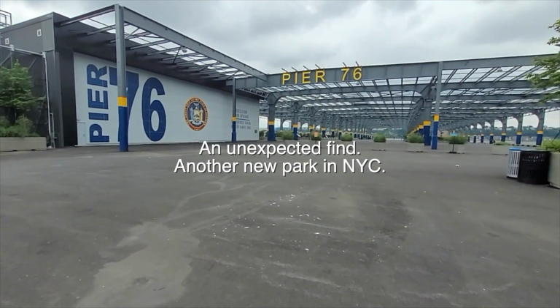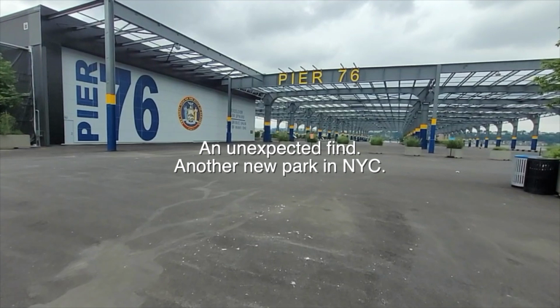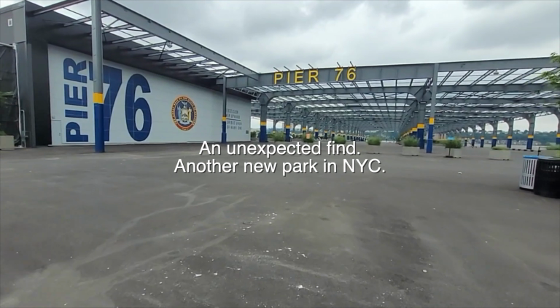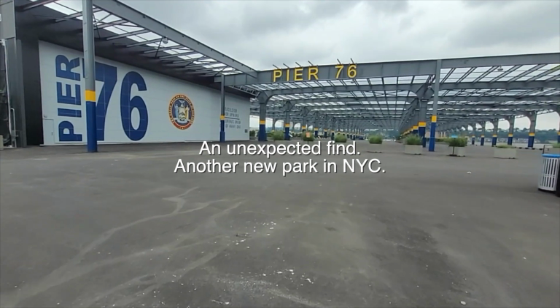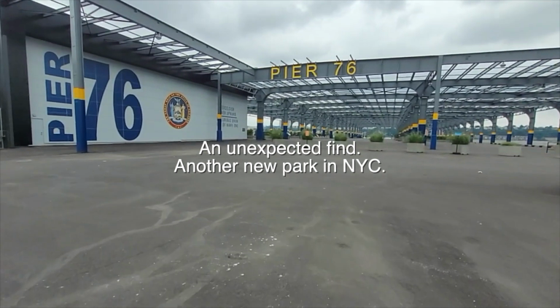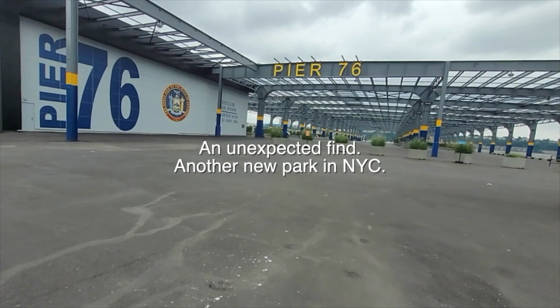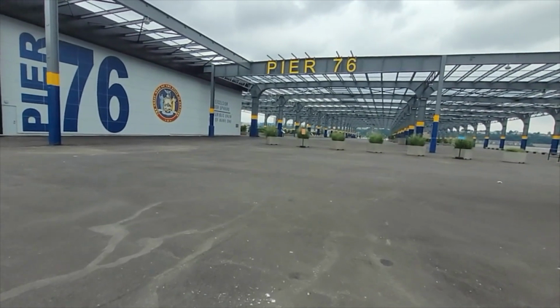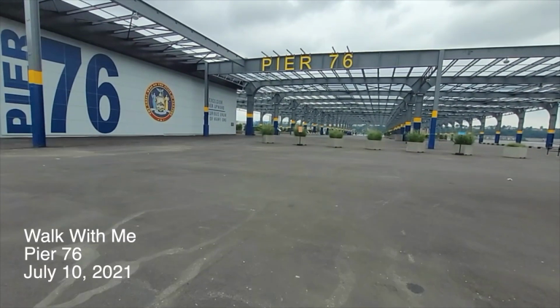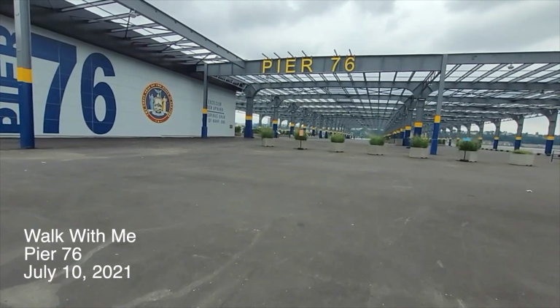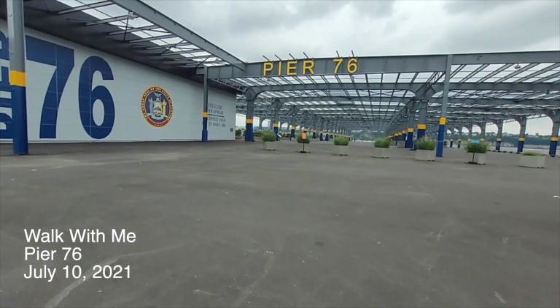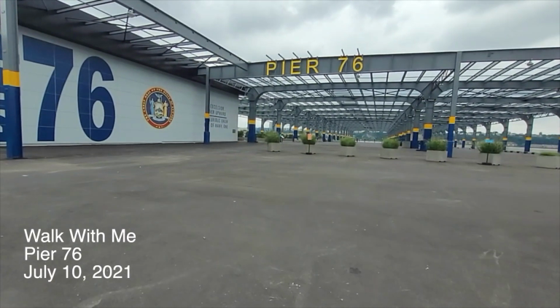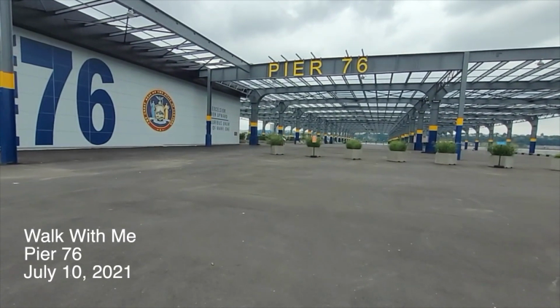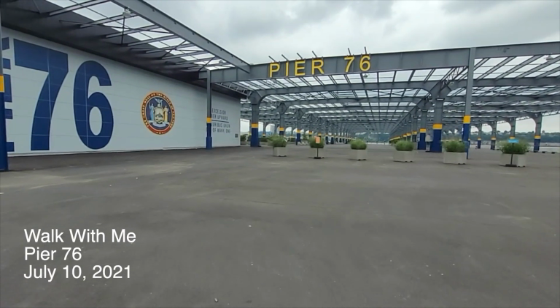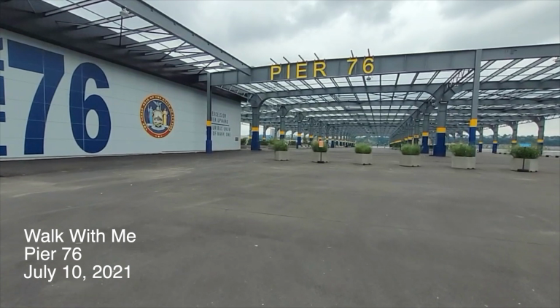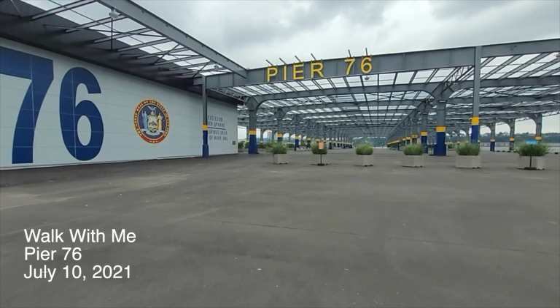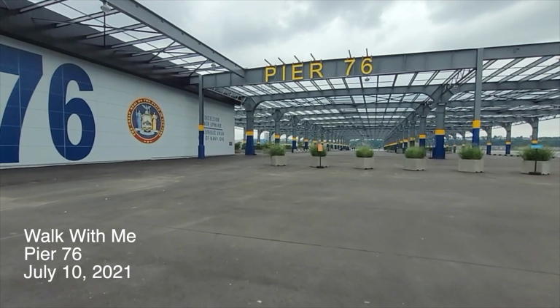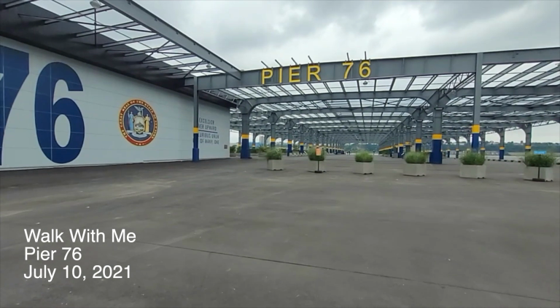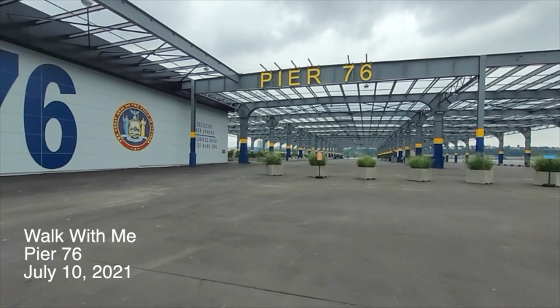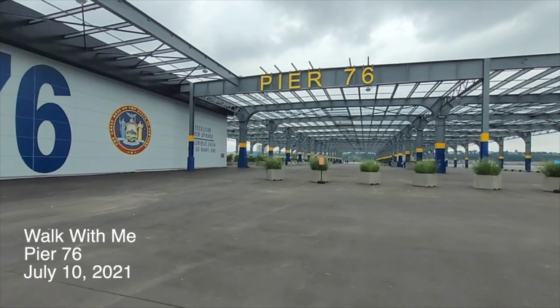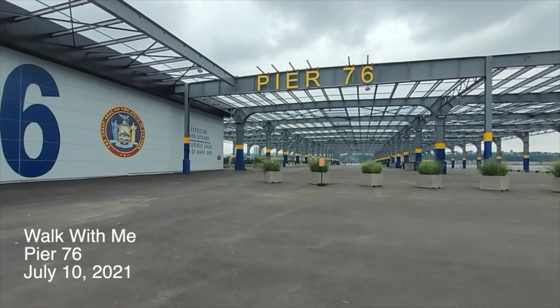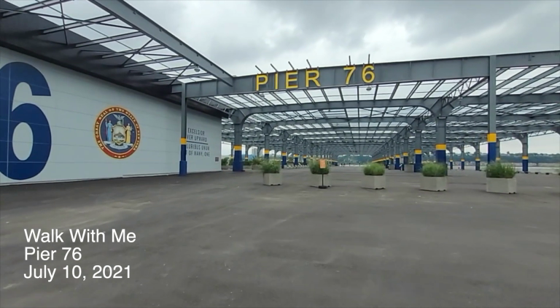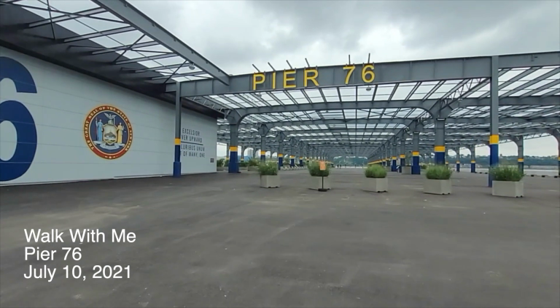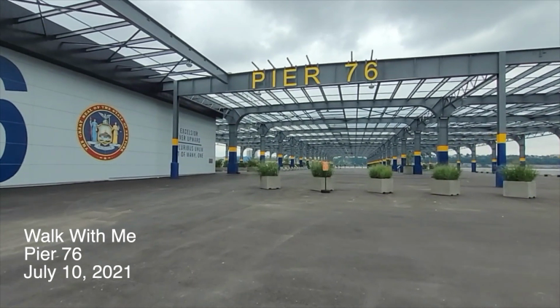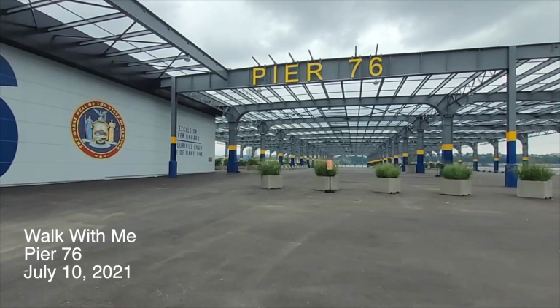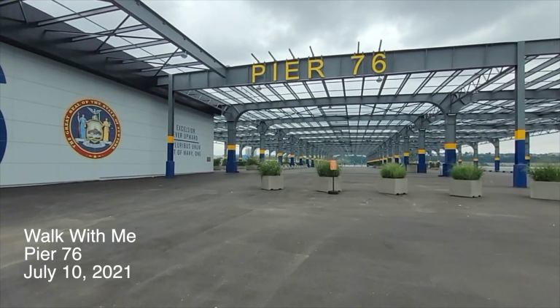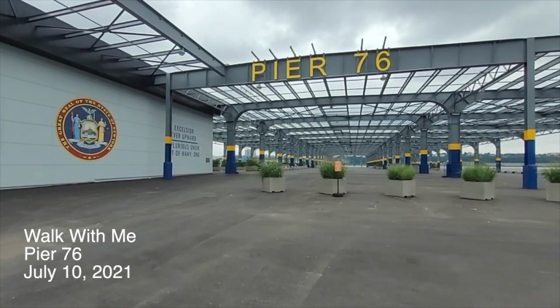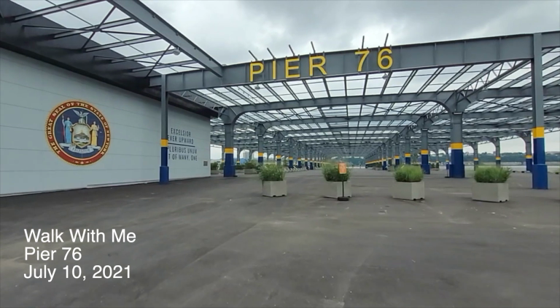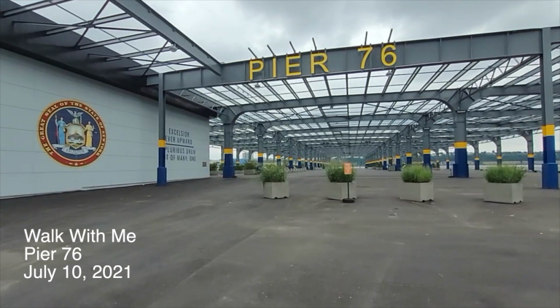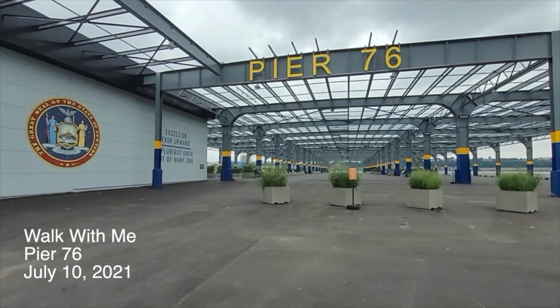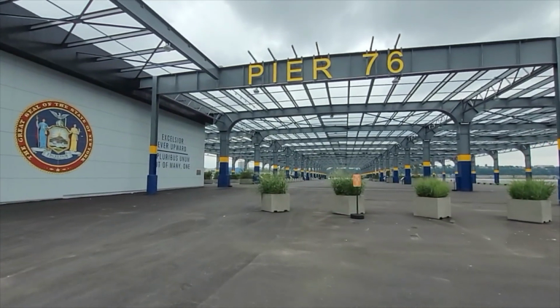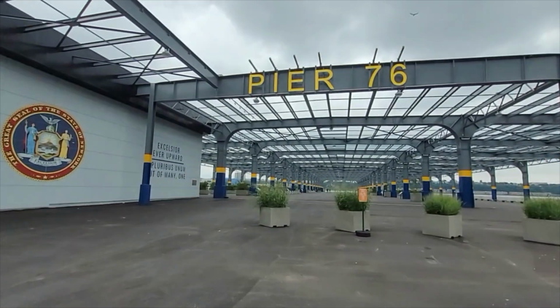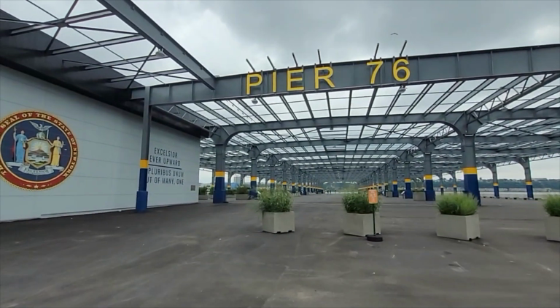I didn't know this was open. I knew they were planning a design to make some more wide open space in New York.